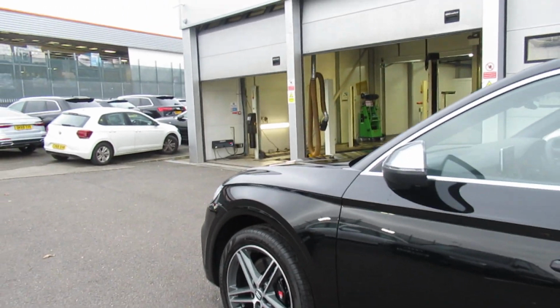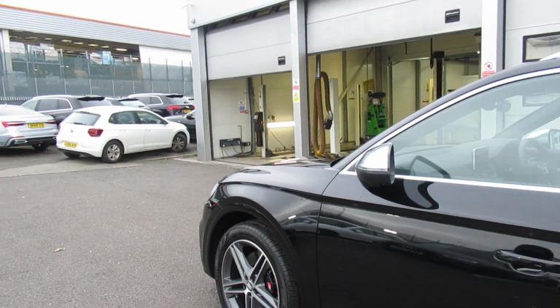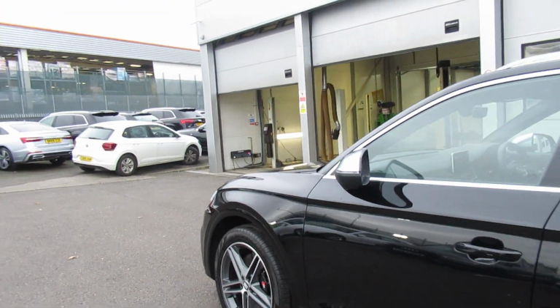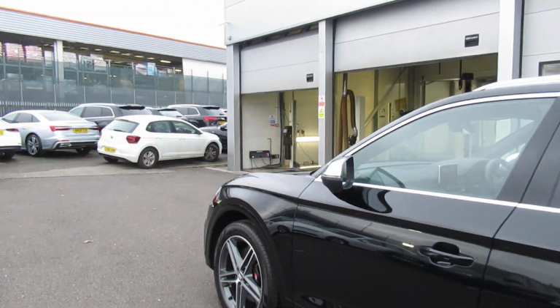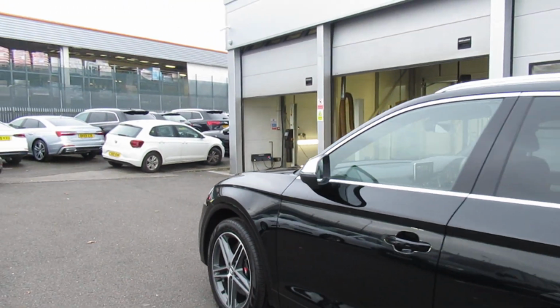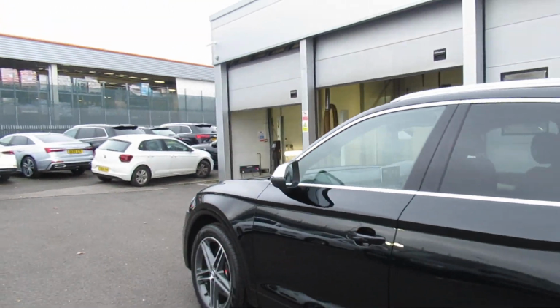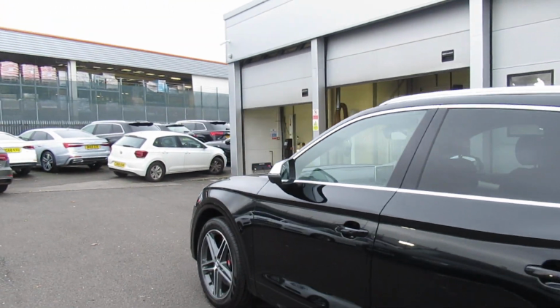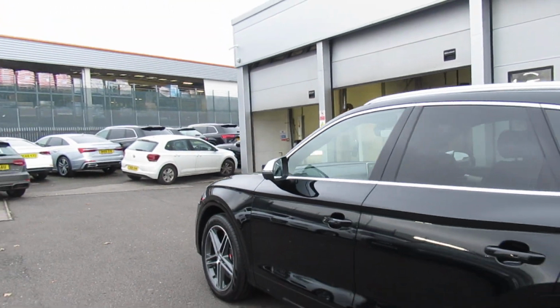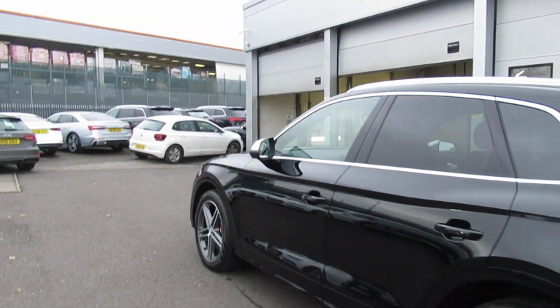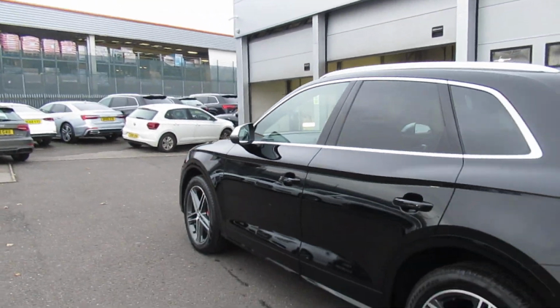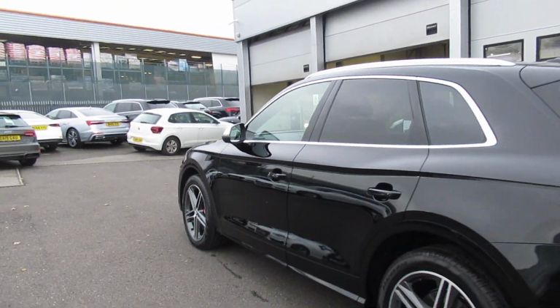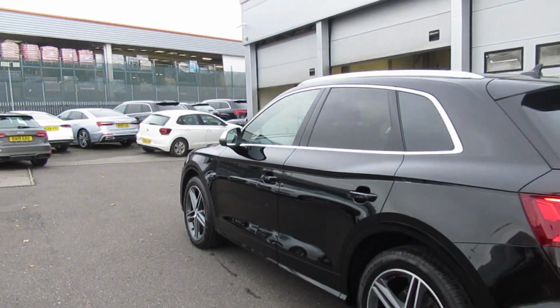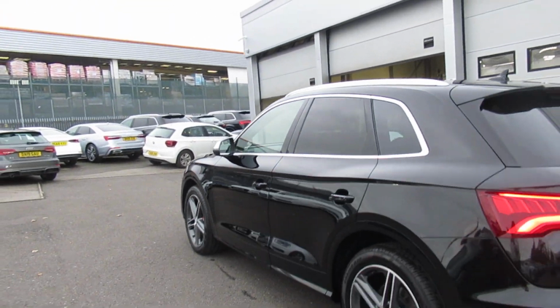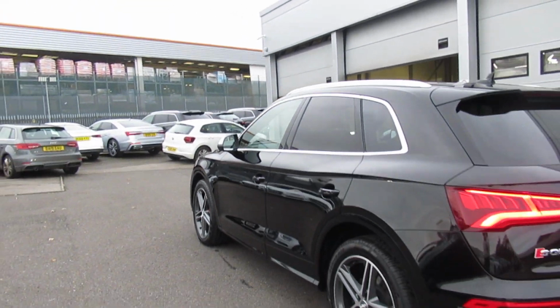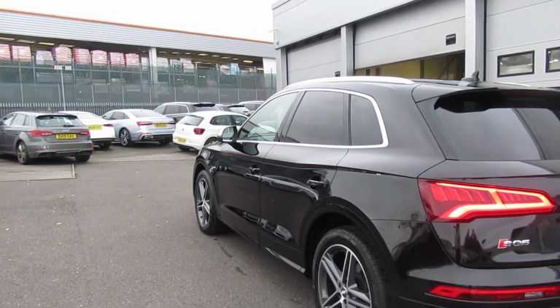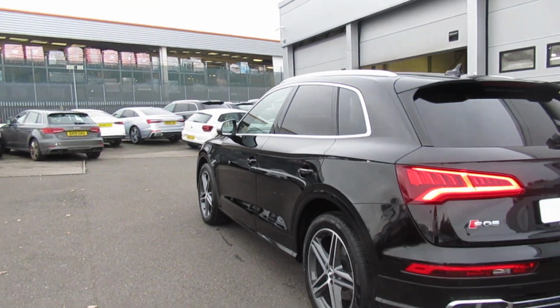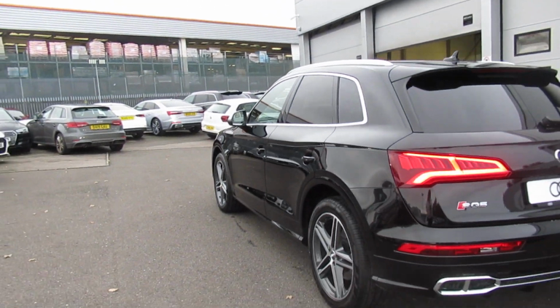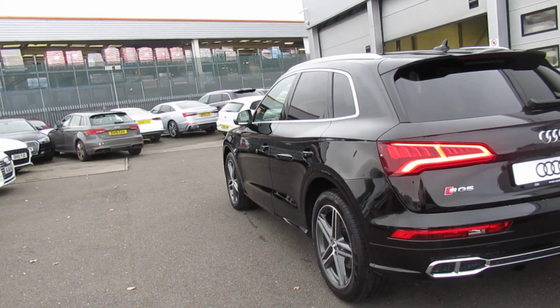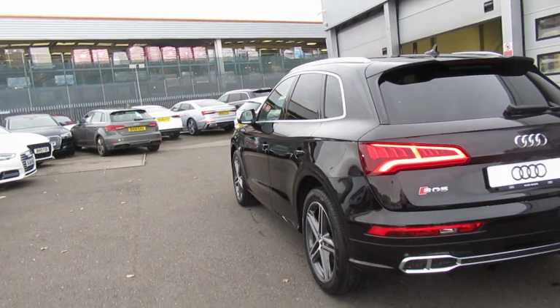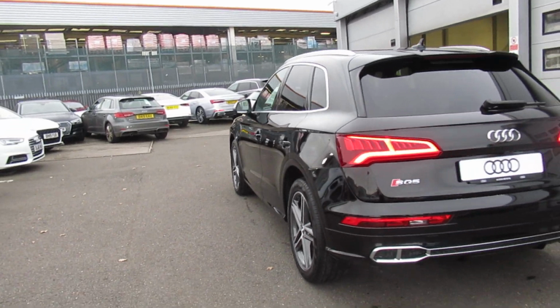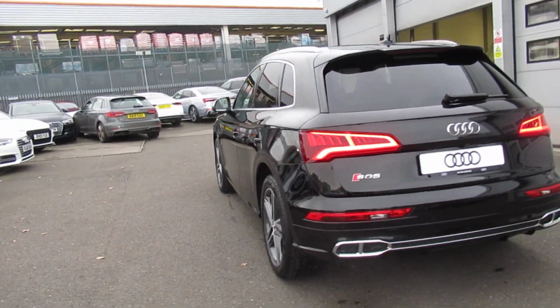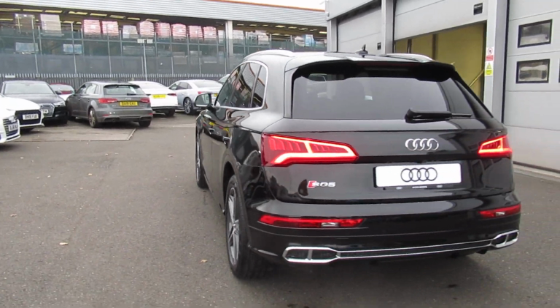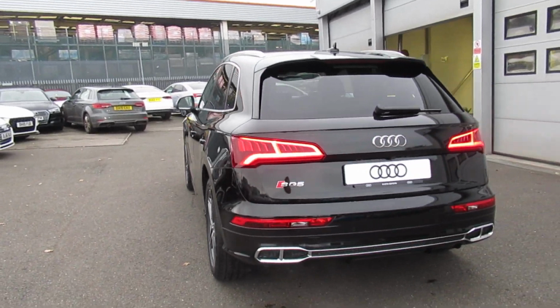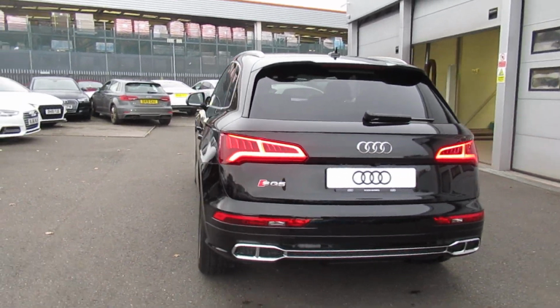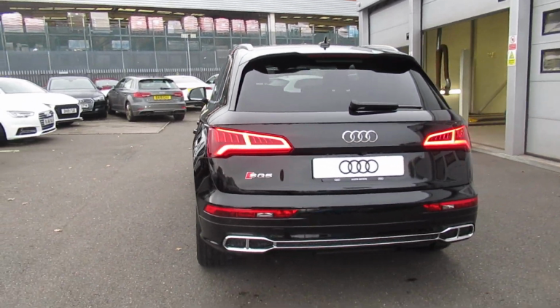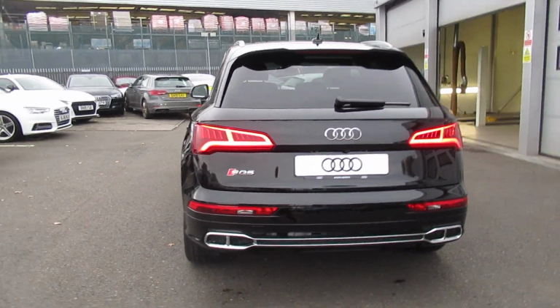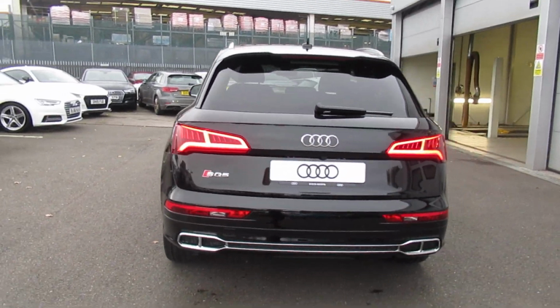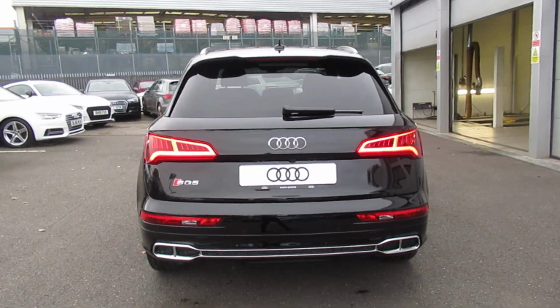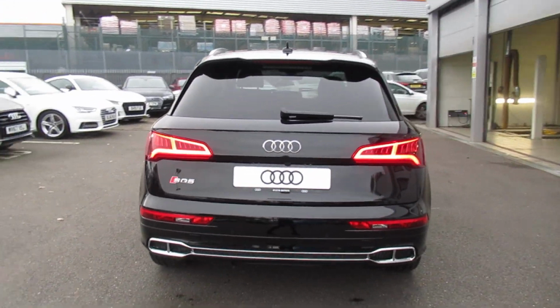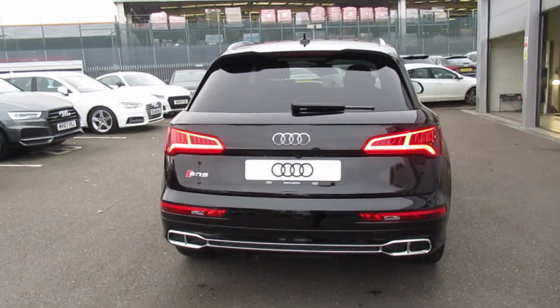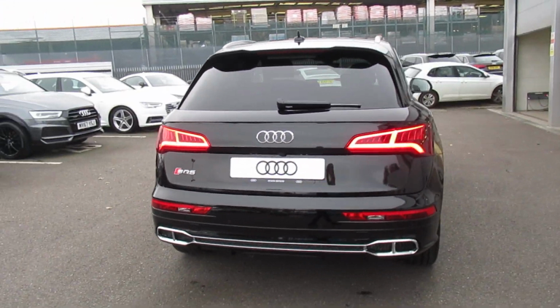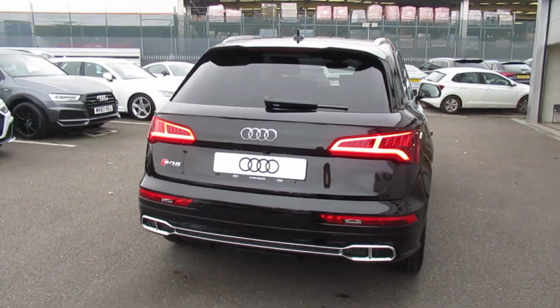Chrome surrounds around the windows with the chrome roof rails and the privacy glass from the B pillar backwards, as well as the rear parking sensors and the rear reverse camera.